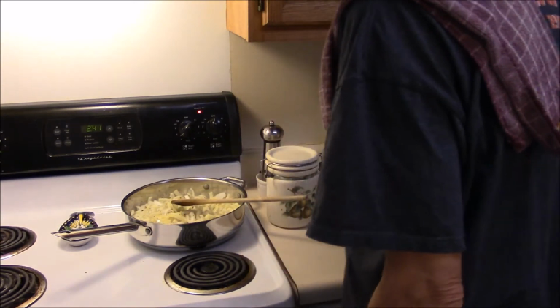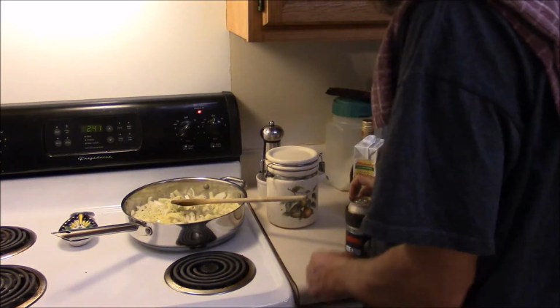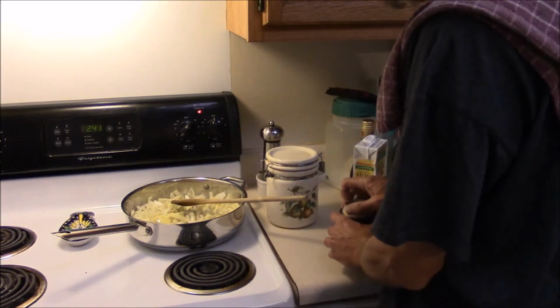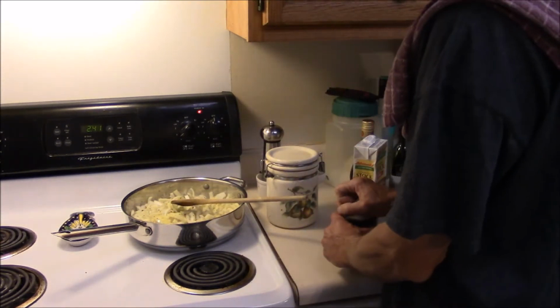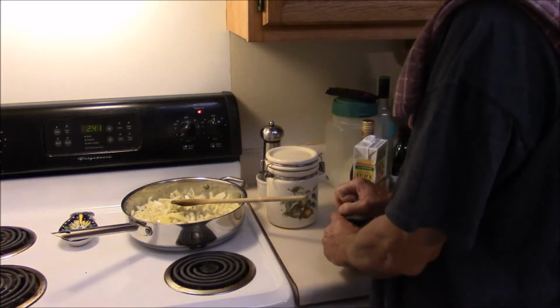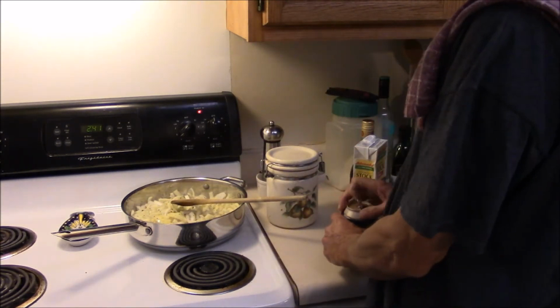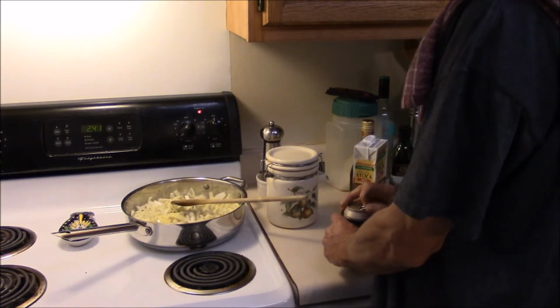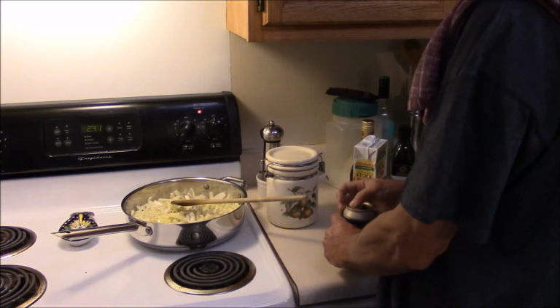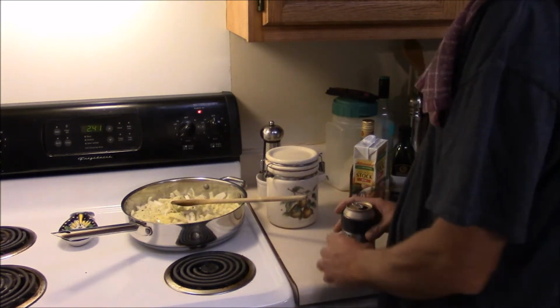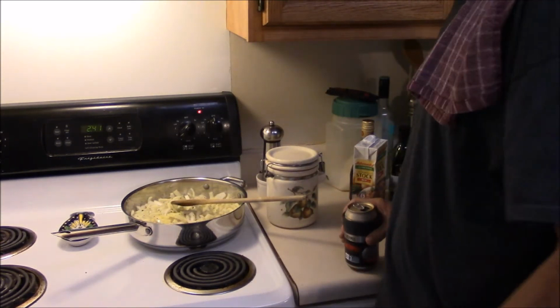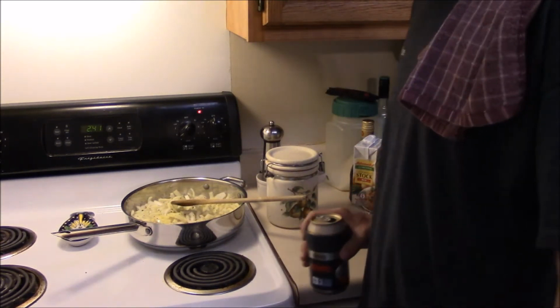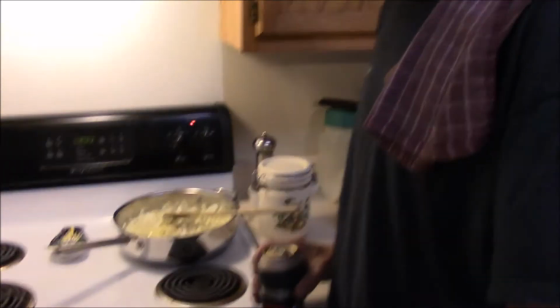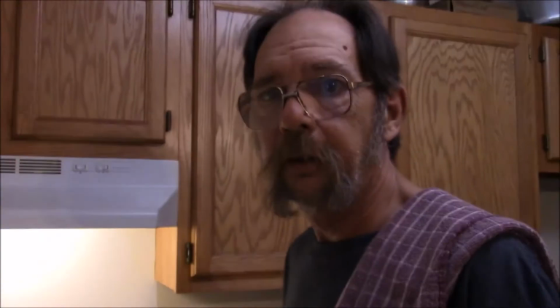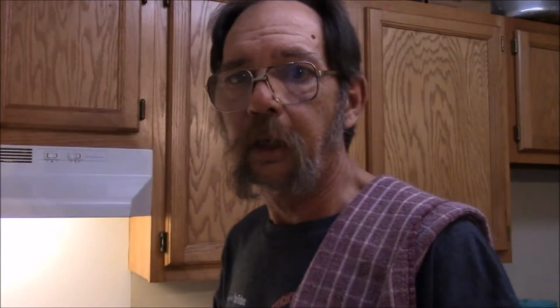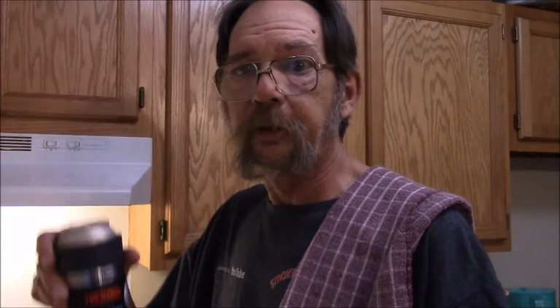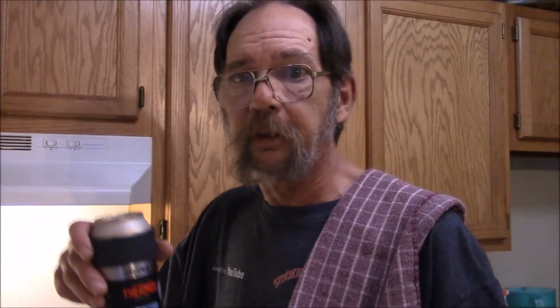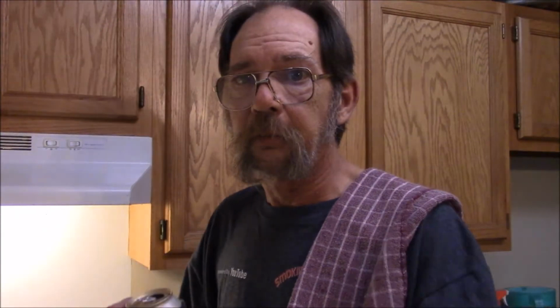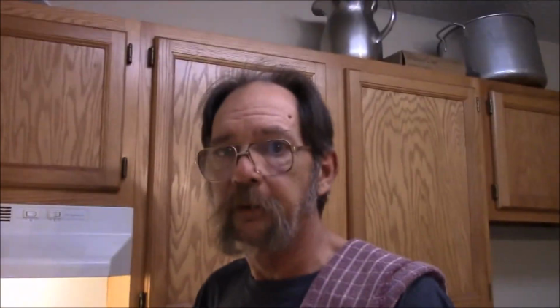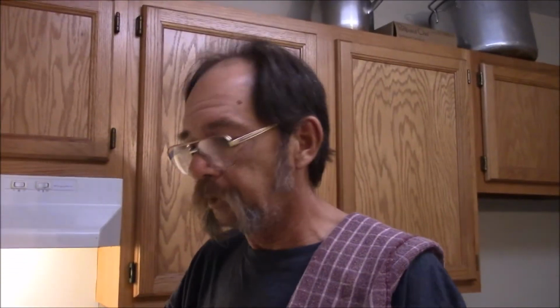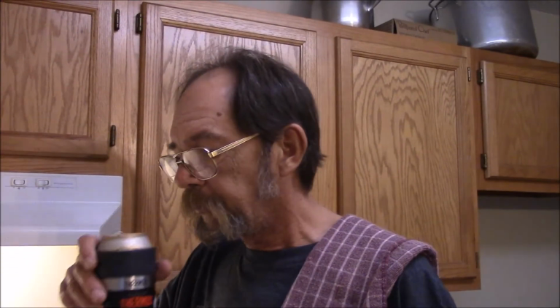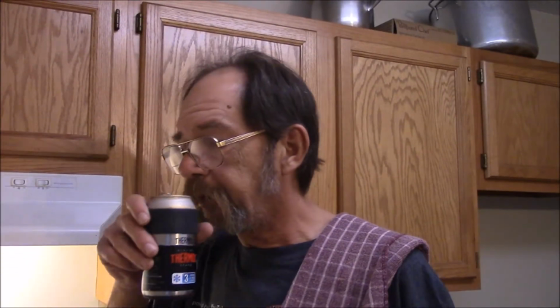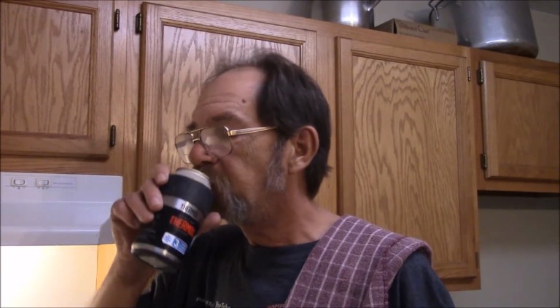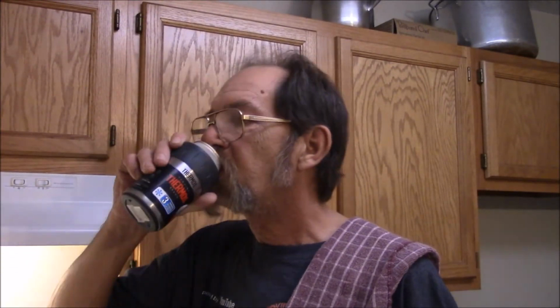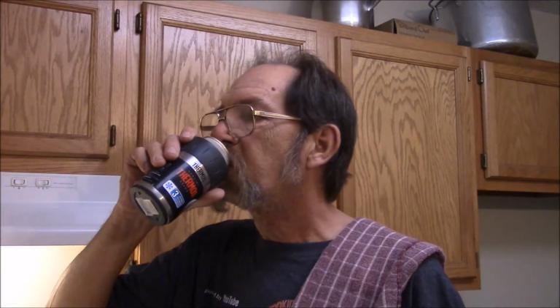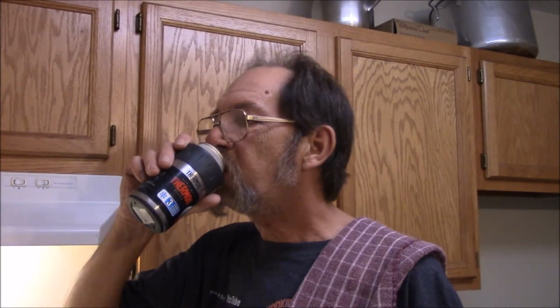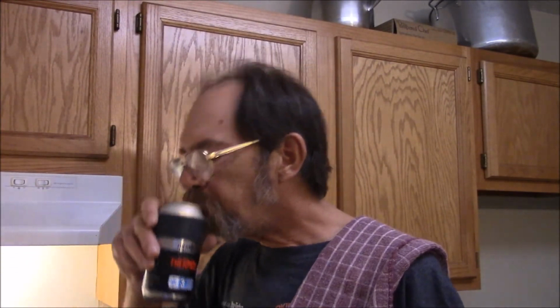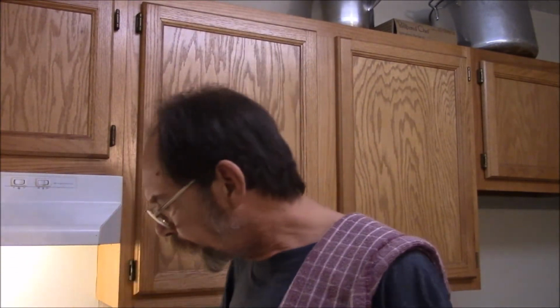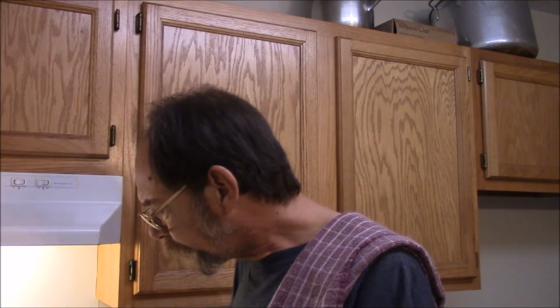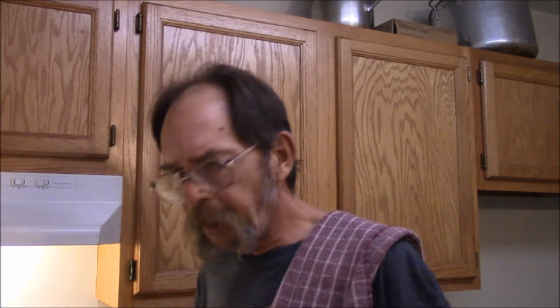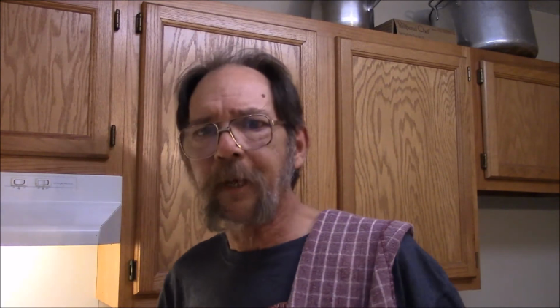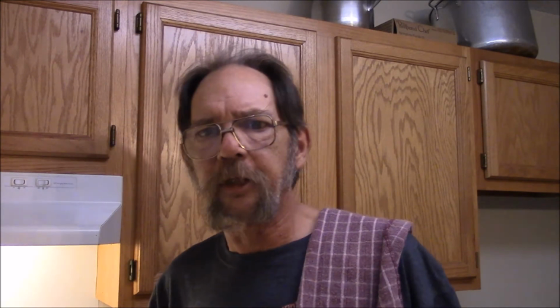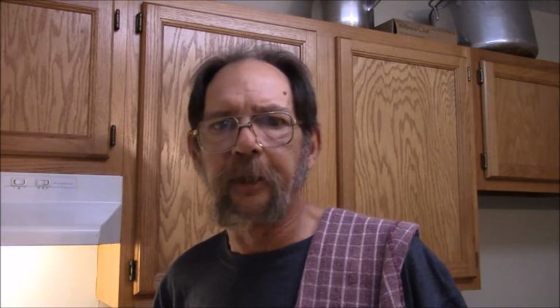Let them get nice and caramelized. Bring all that sweetness out of there. I'm going to drink some beer, so I'll be back when the onions are ready.